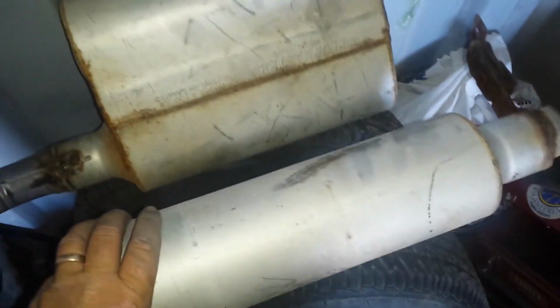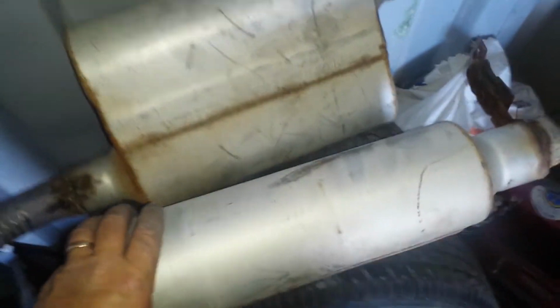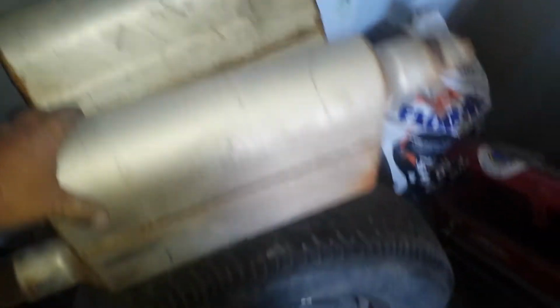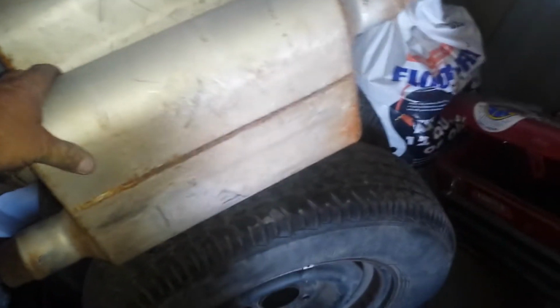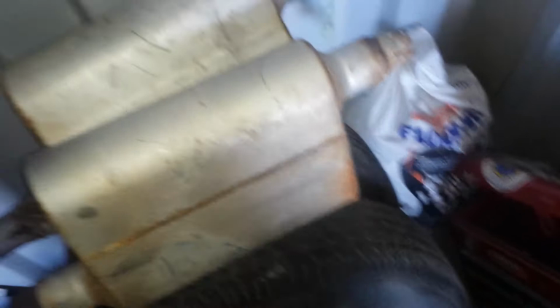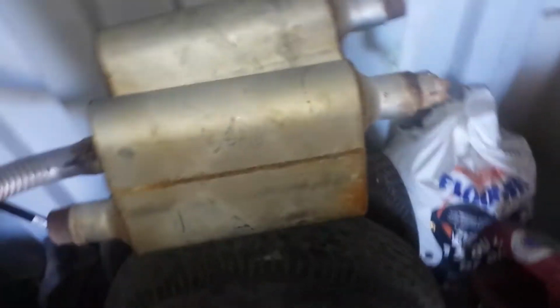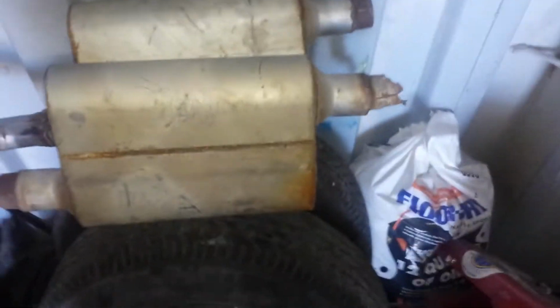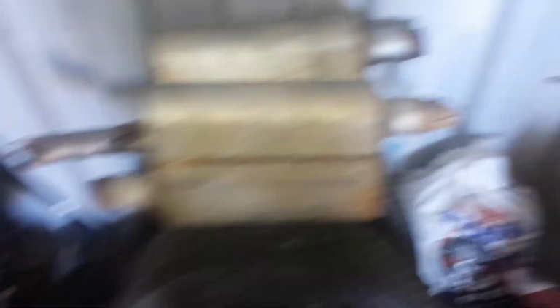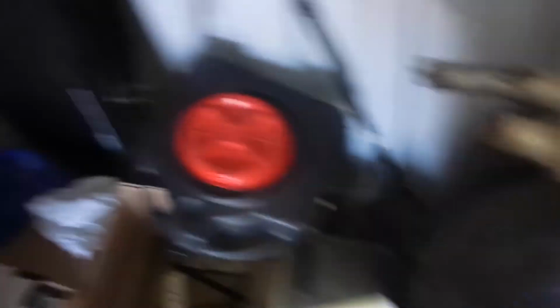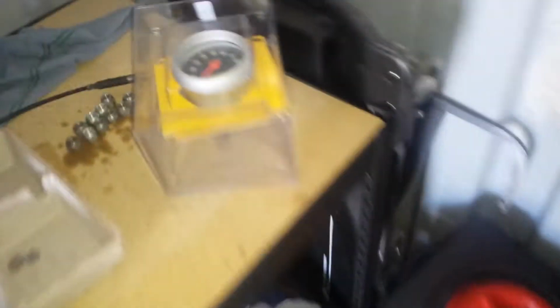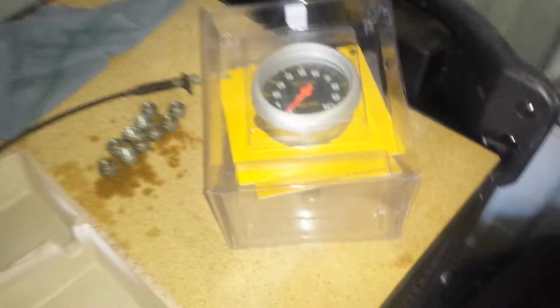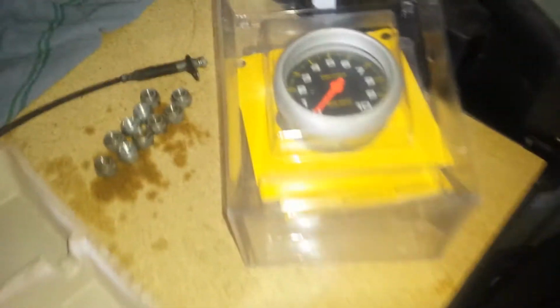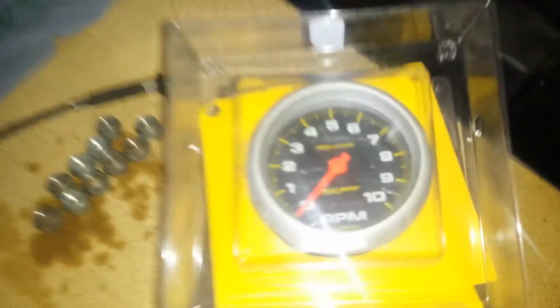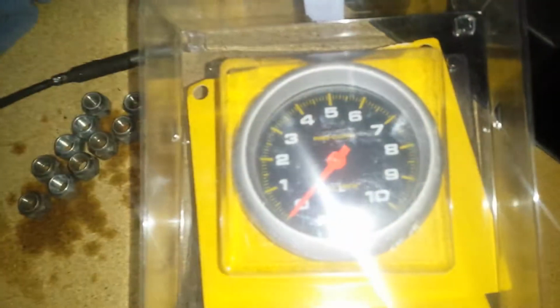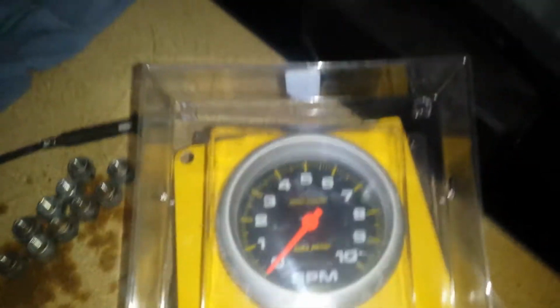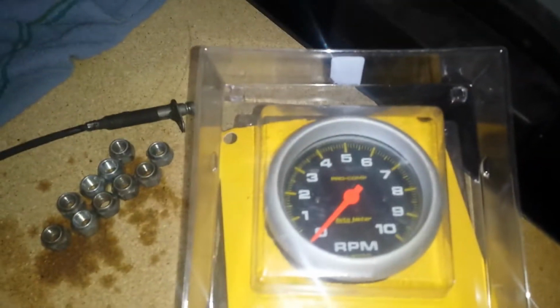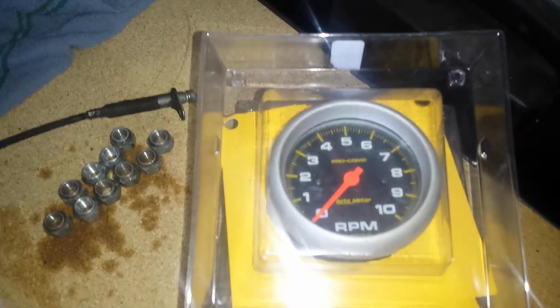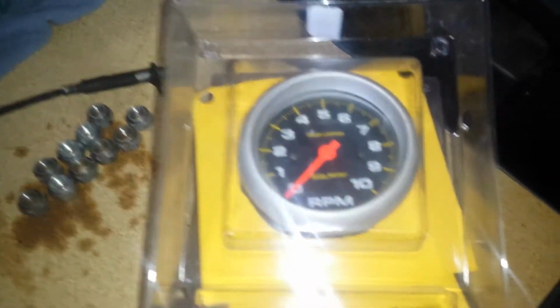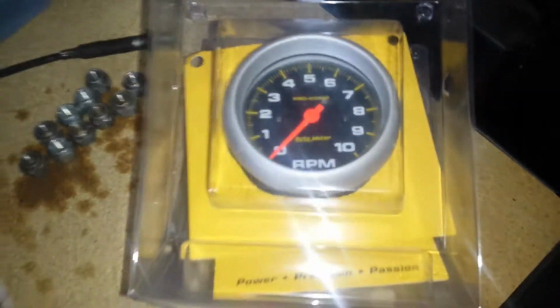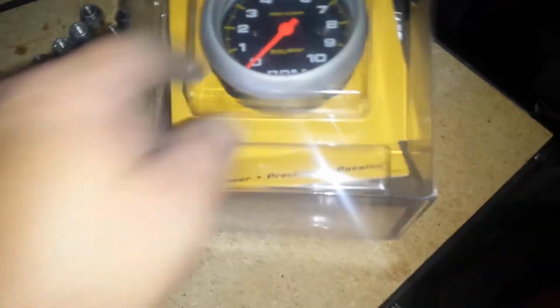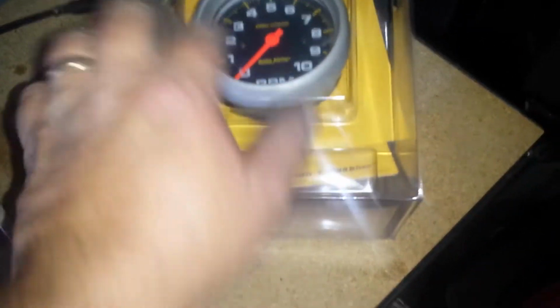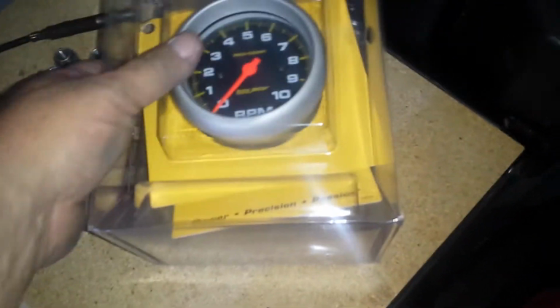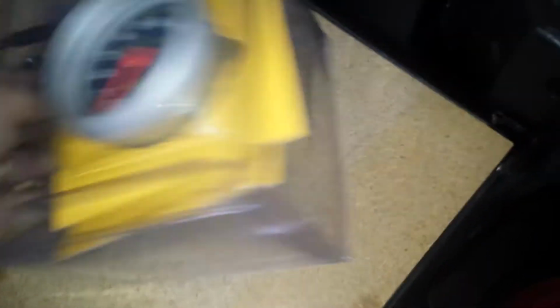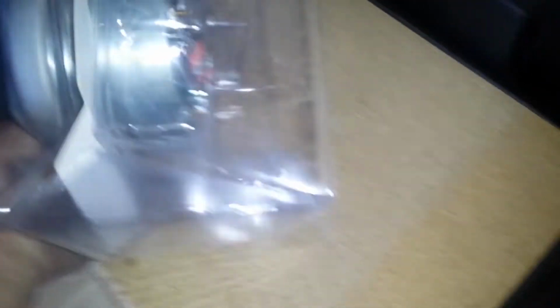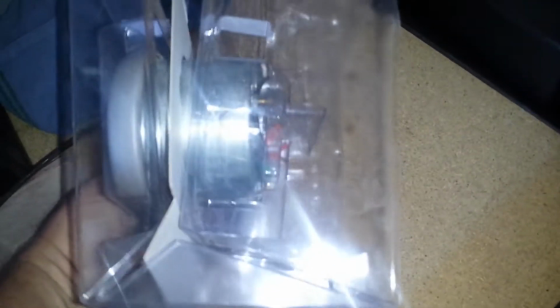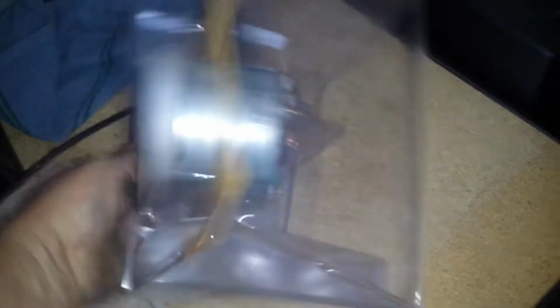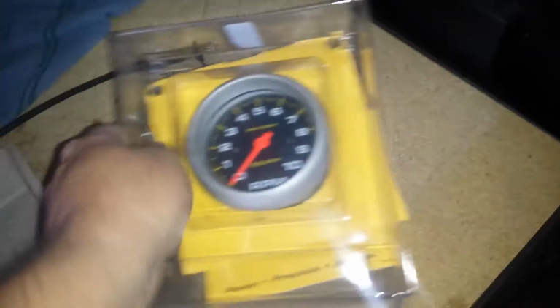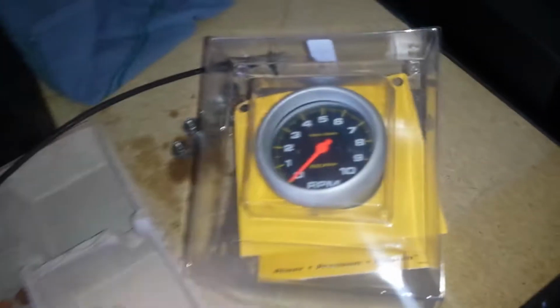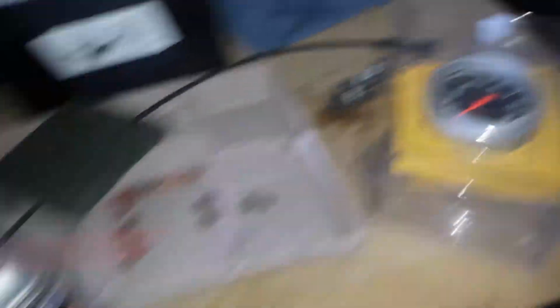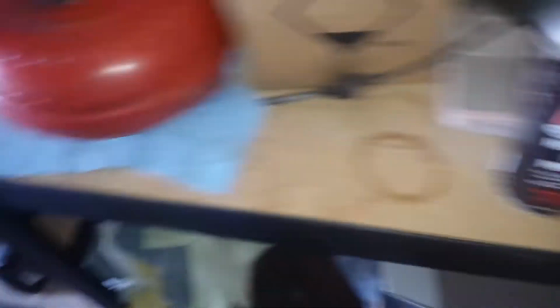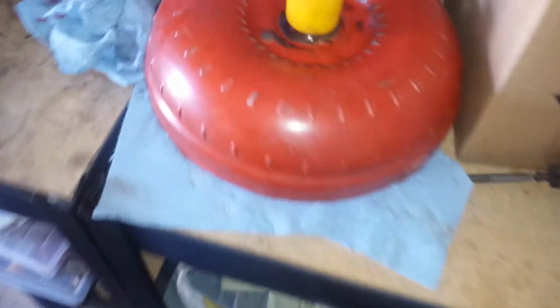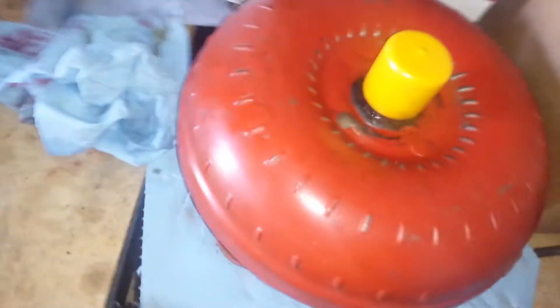He hooked me up with an AutoMeter tachometer. It doesn't have a mount, so I gotta make a mount for it — no big deal.